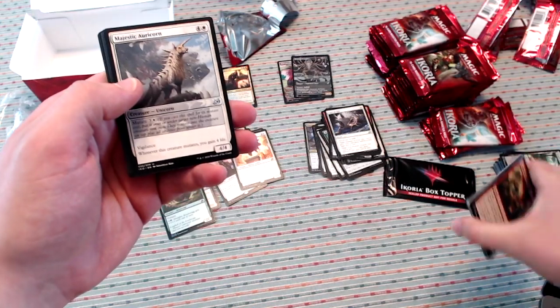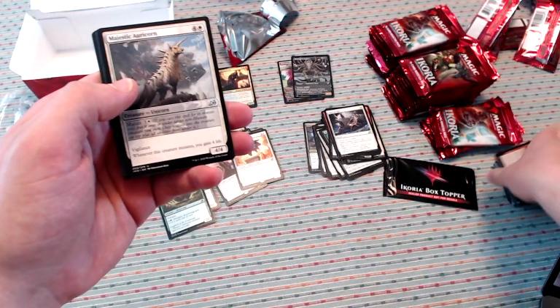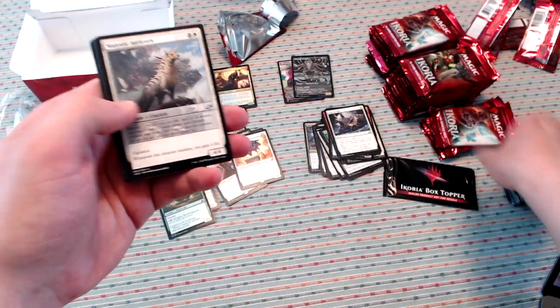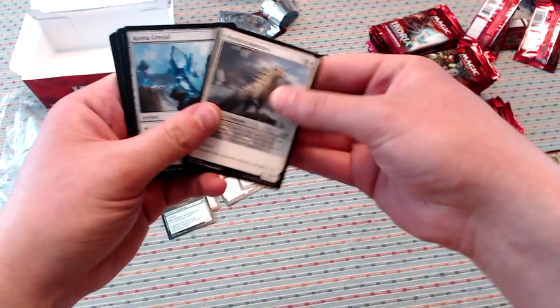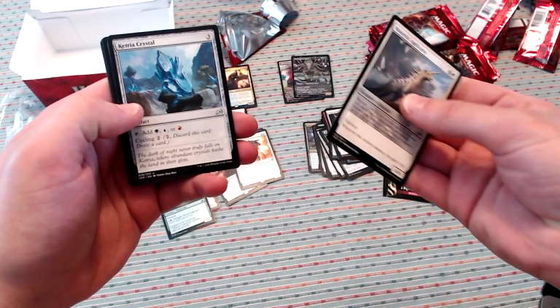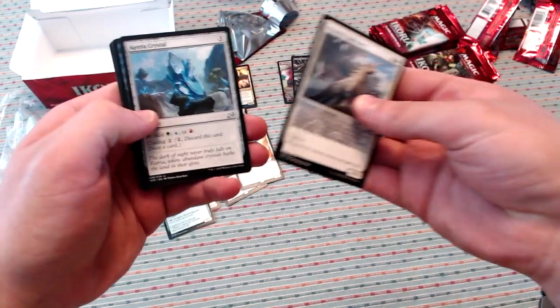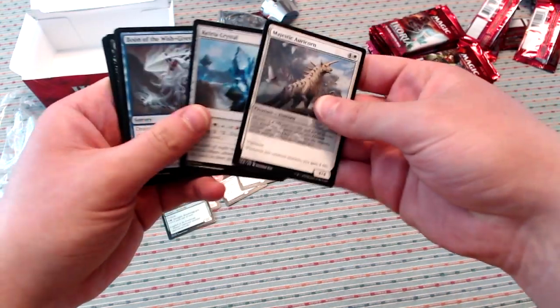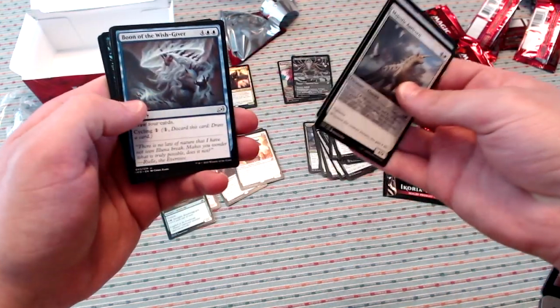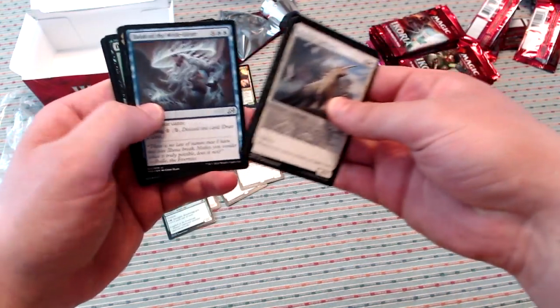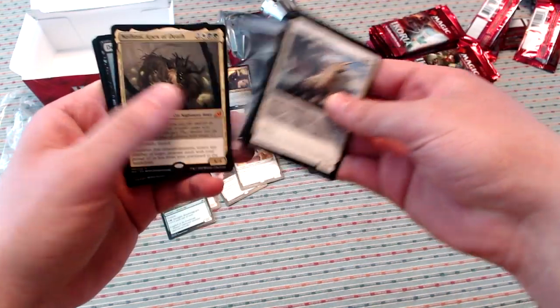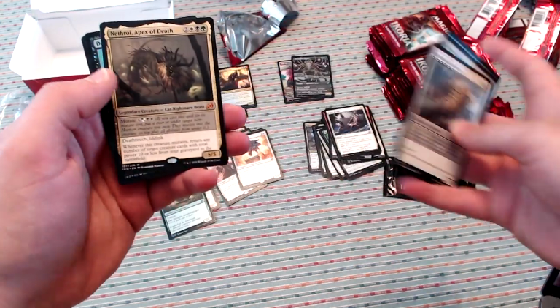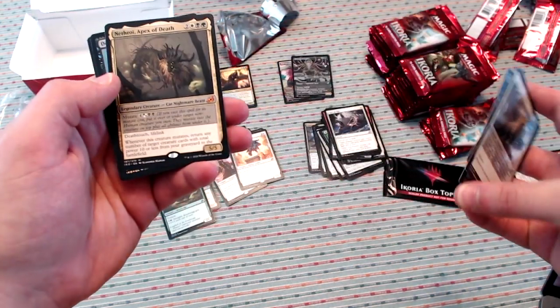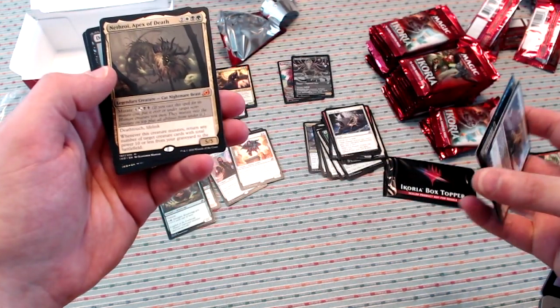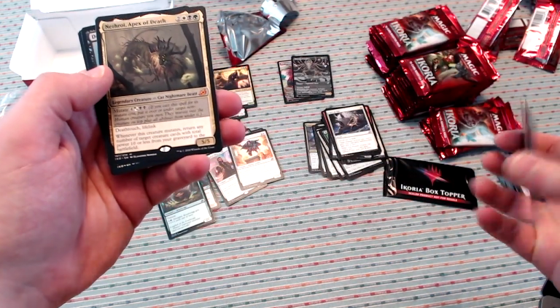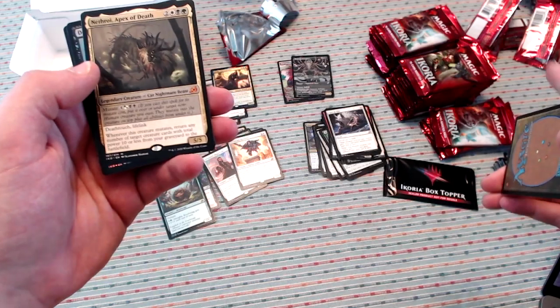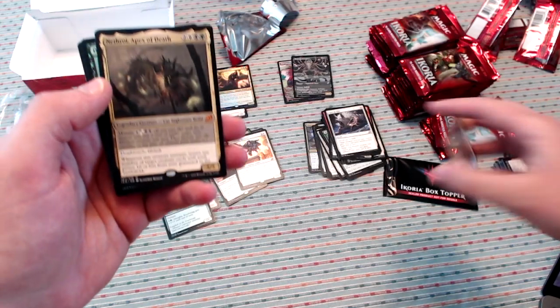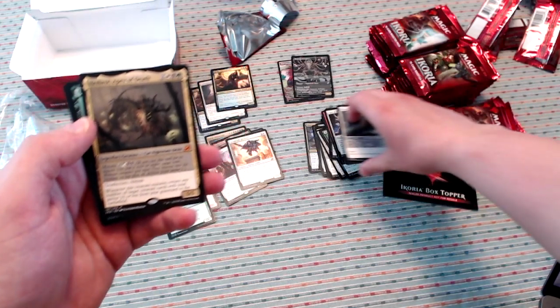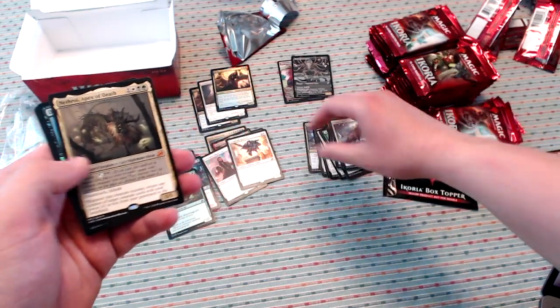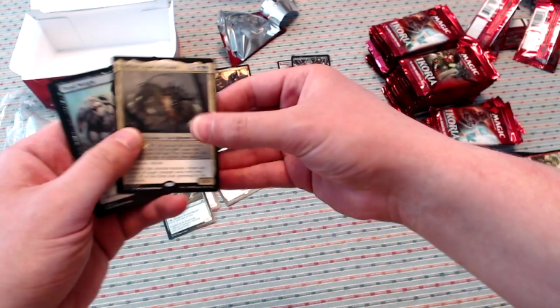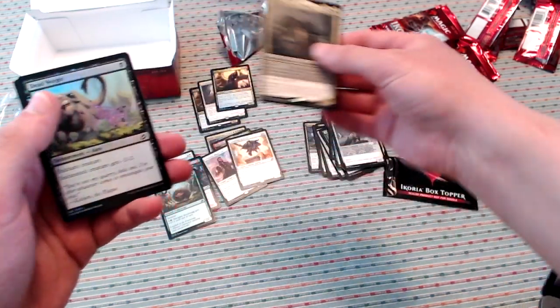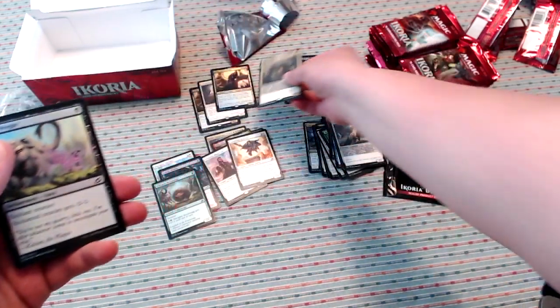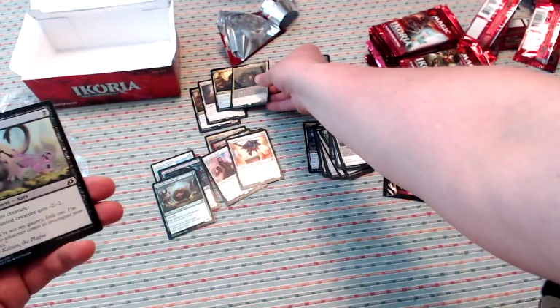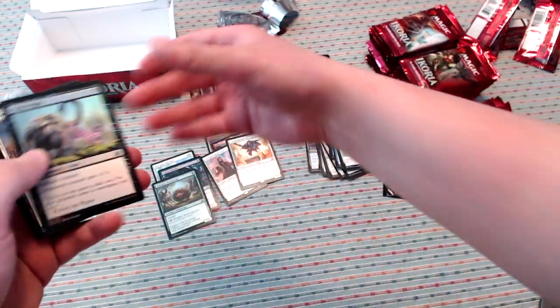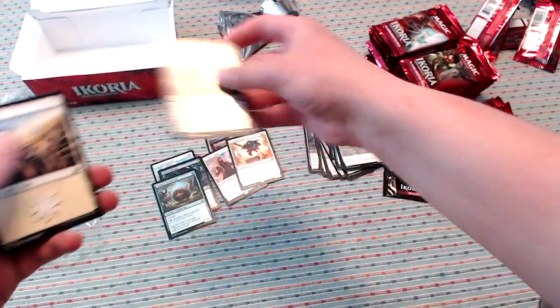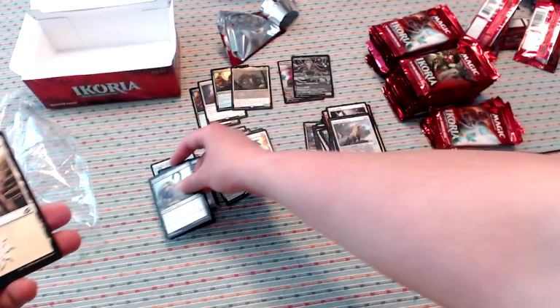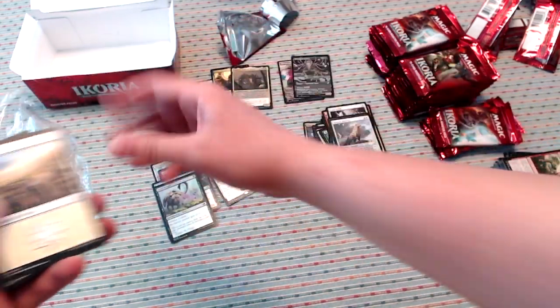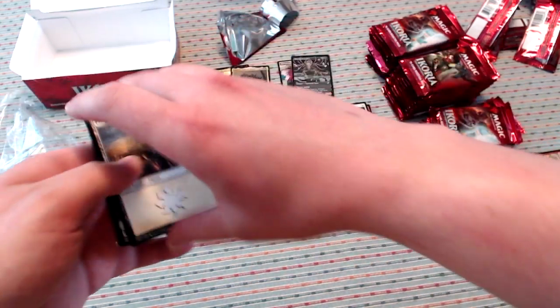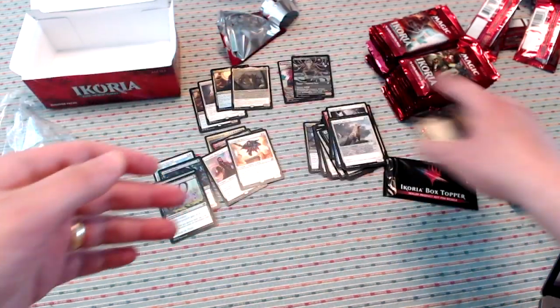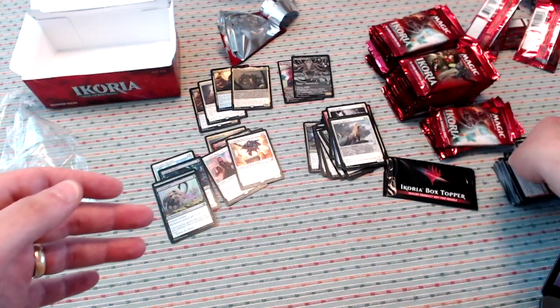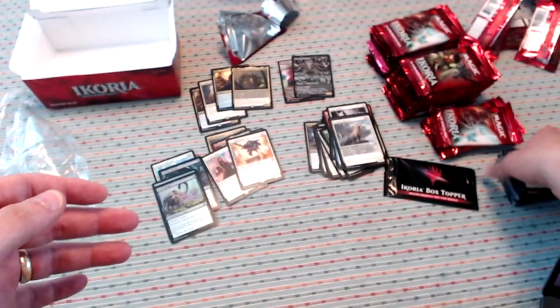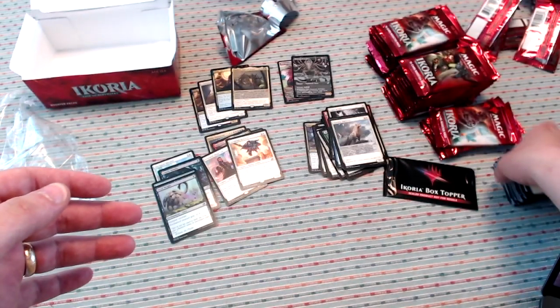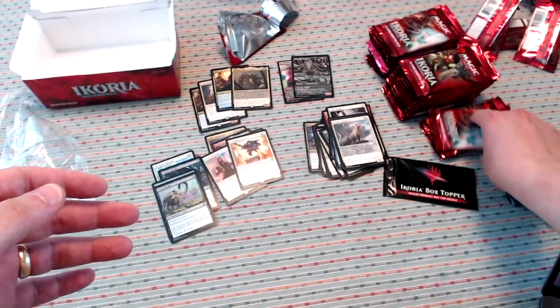Majestic Oricorn, Catria Crystal, Boon of the Wishgiver. And a nice Nethroi for our fourth mythic already. So this is pretty wild — that is a lot of mythics.